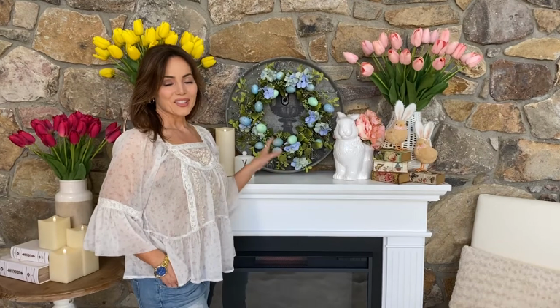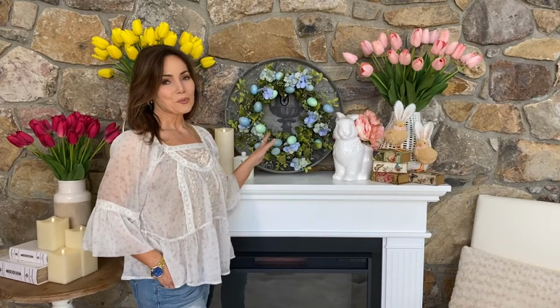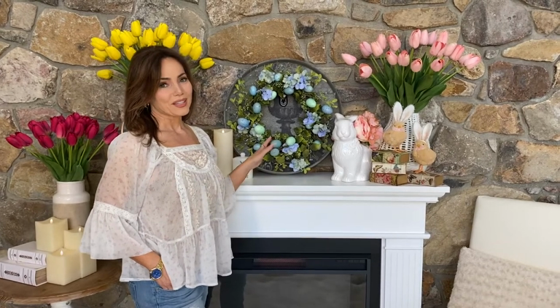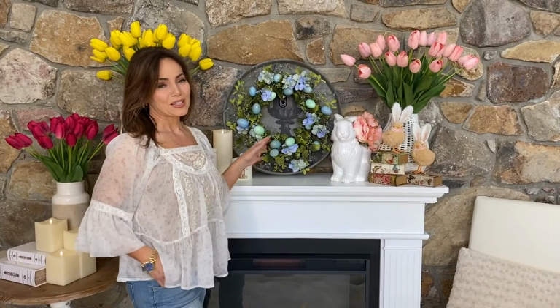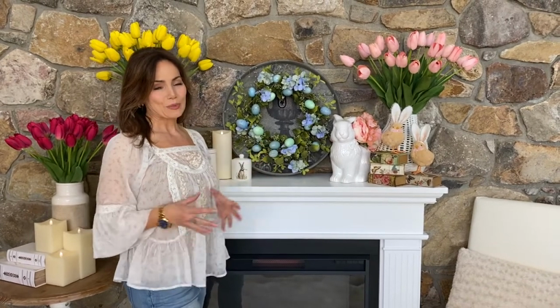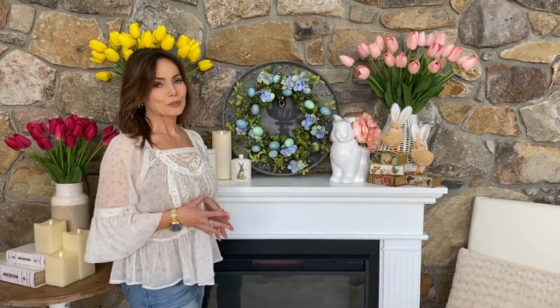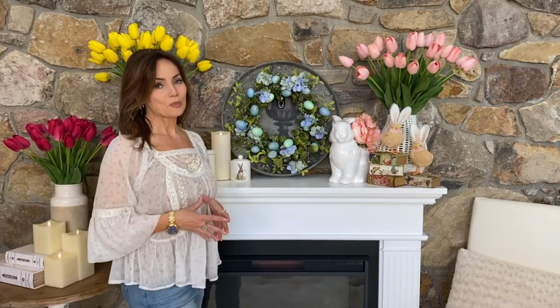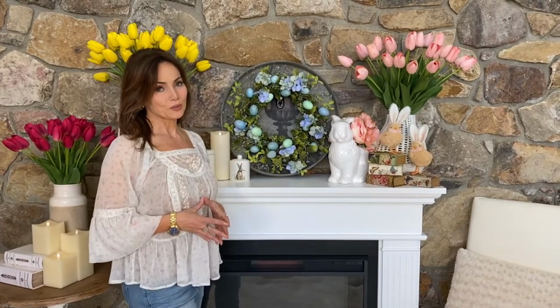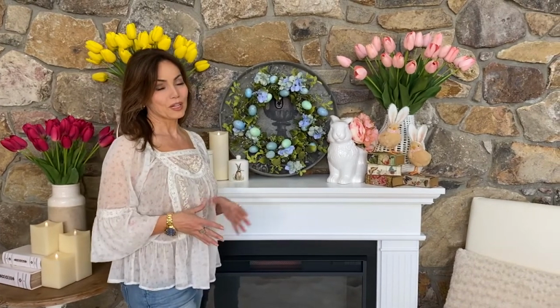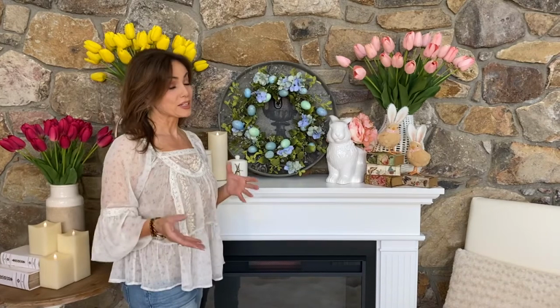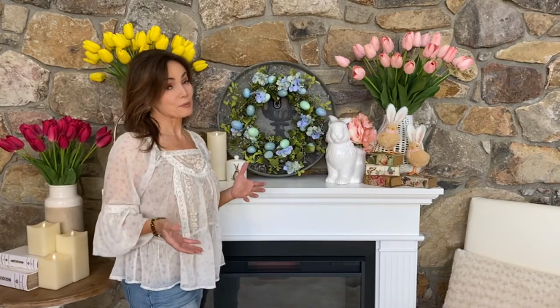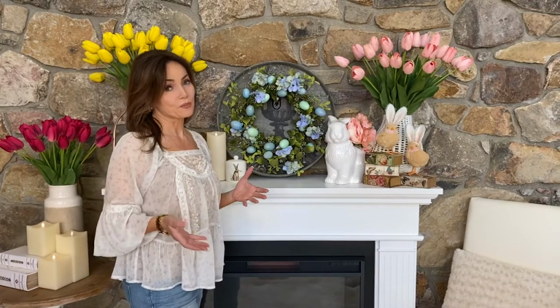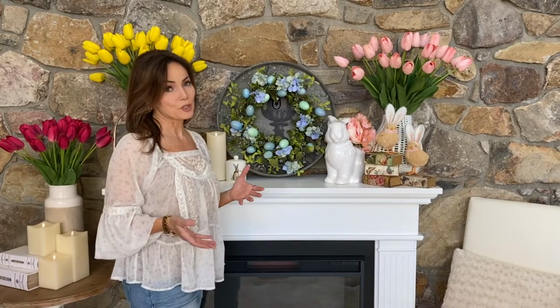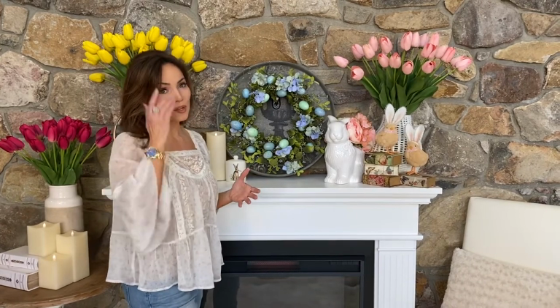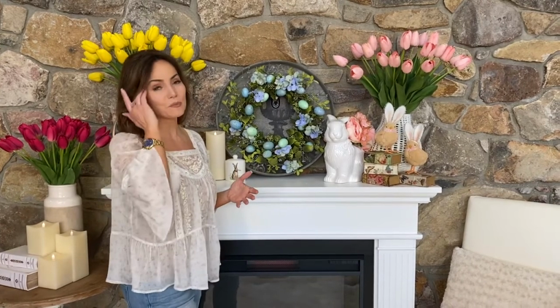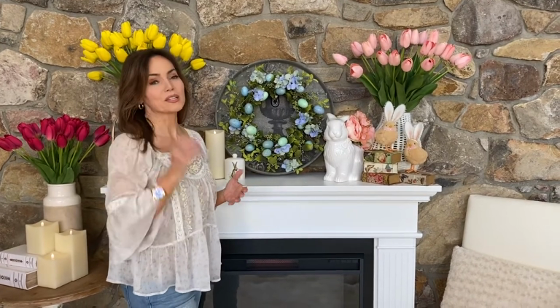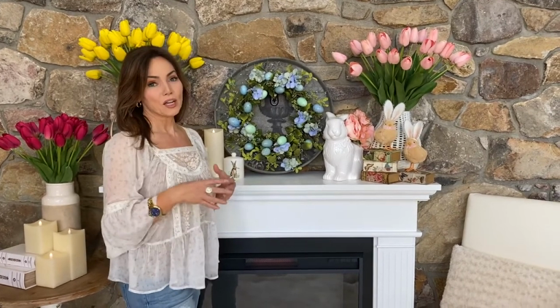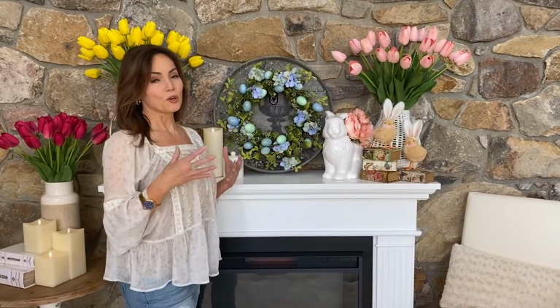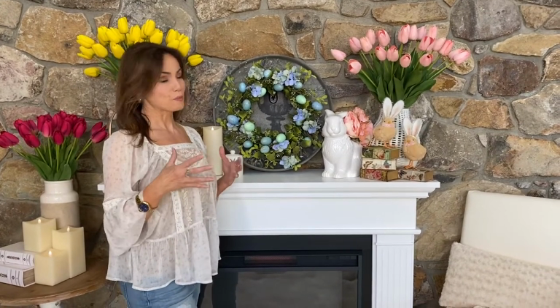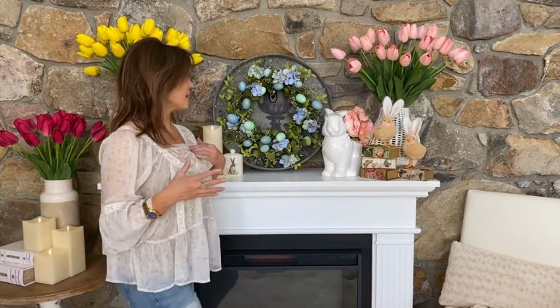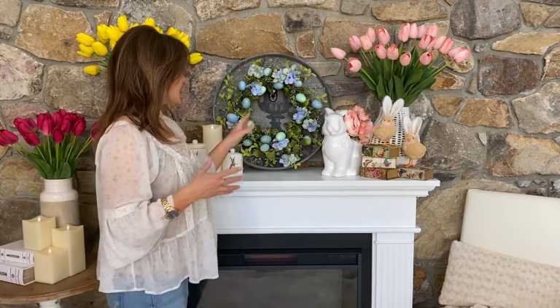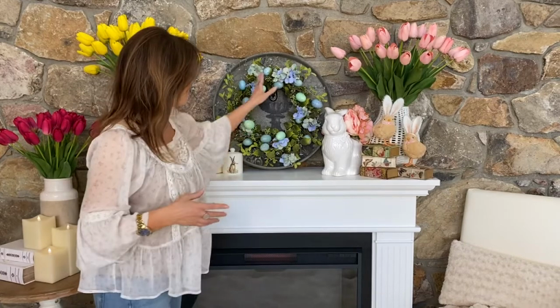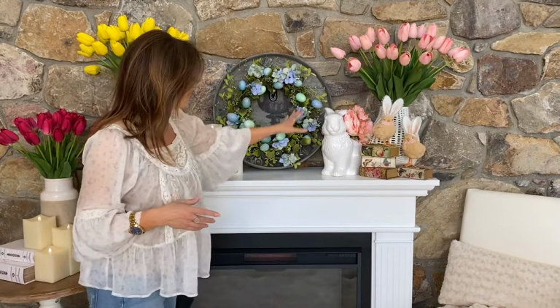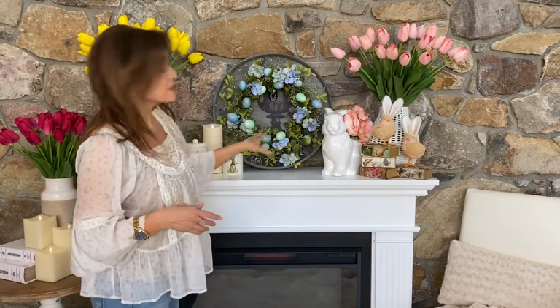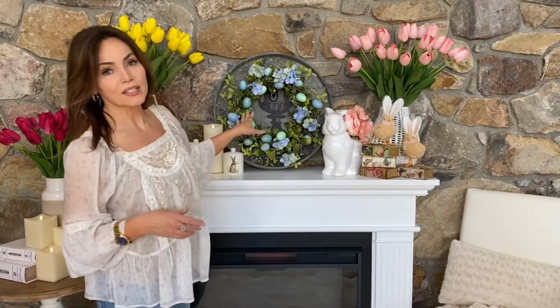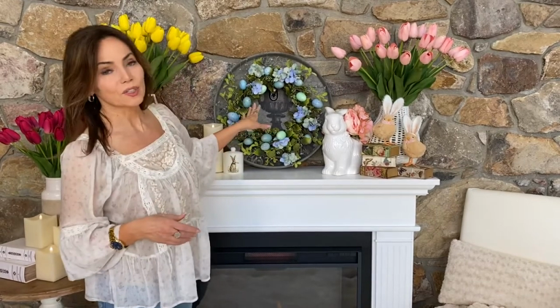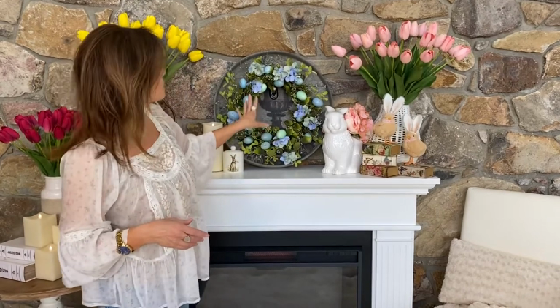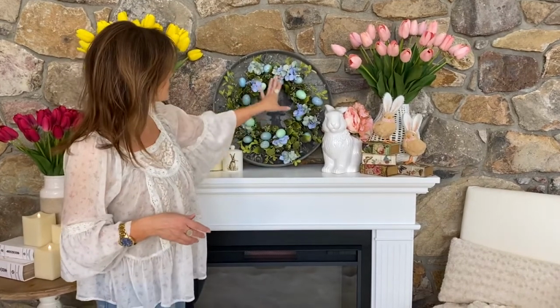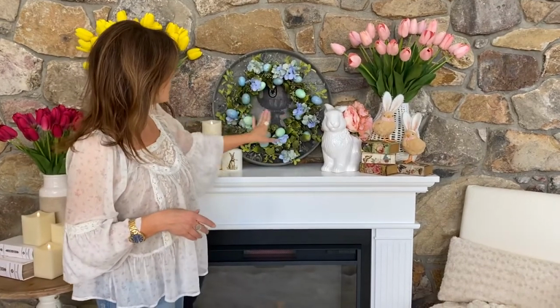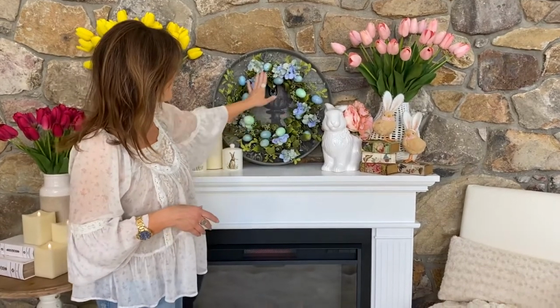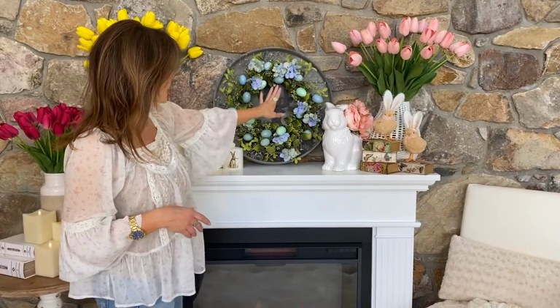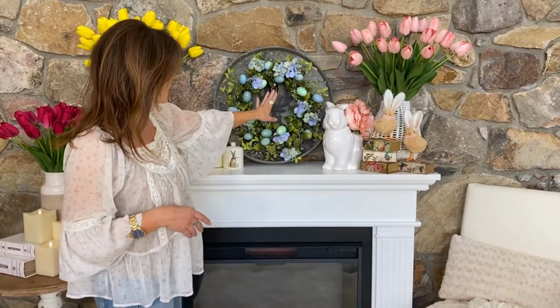This wreath is absolutely beautiful. It's going to be perfect for Easter, but it's also going to be amazing for all springtime. It has these beautiful robin's eggs in different colors of blue, and the brown speckled robin's eggs.